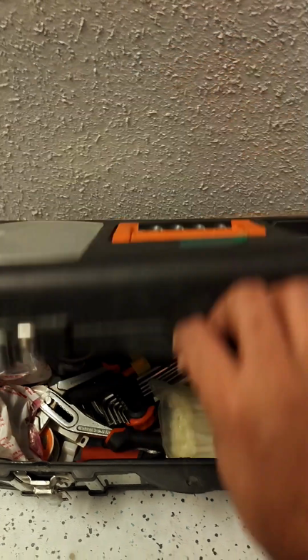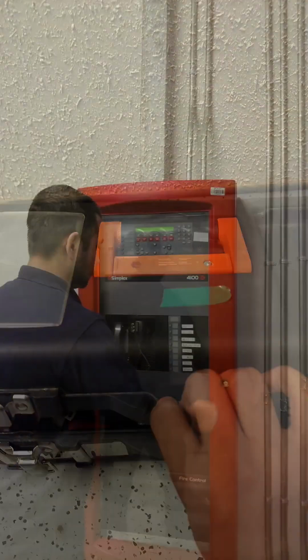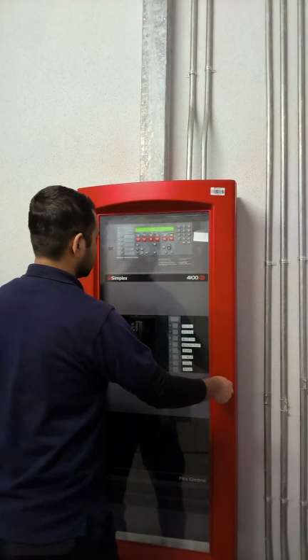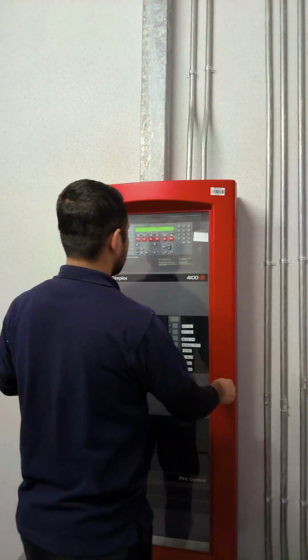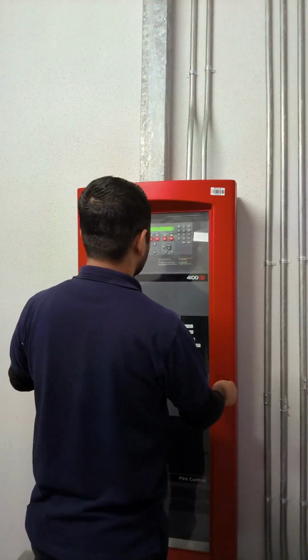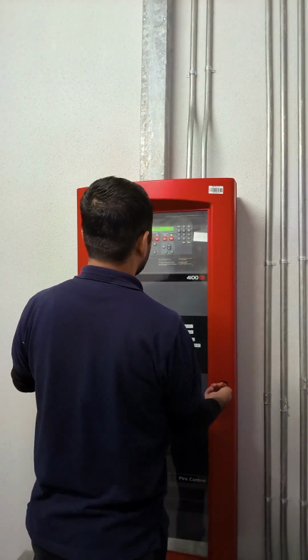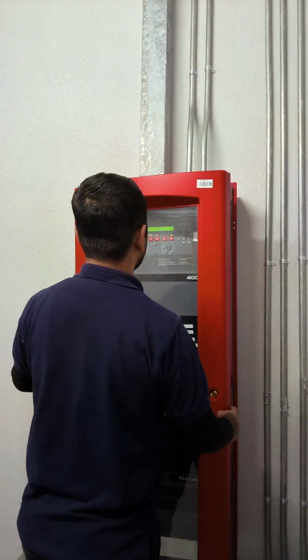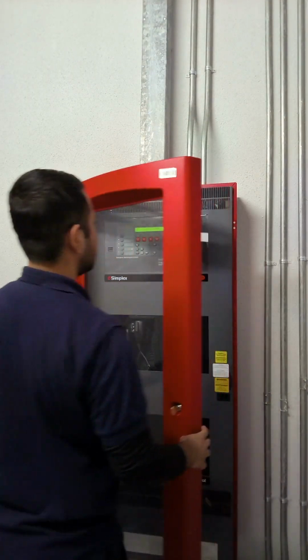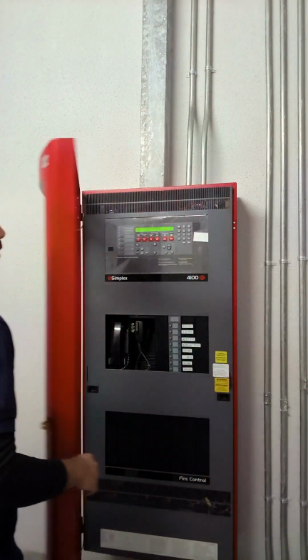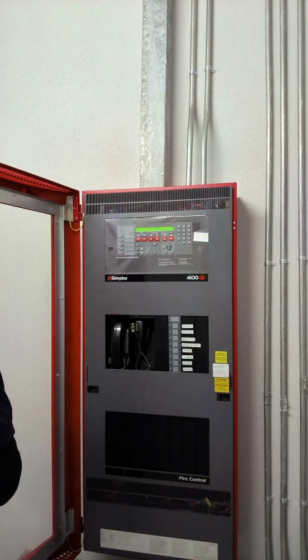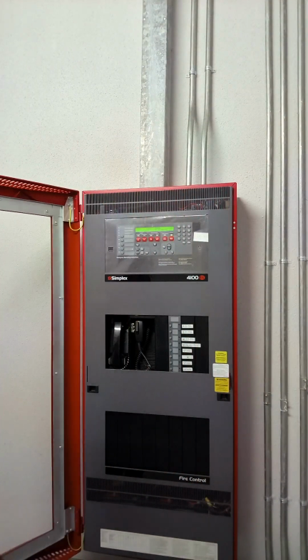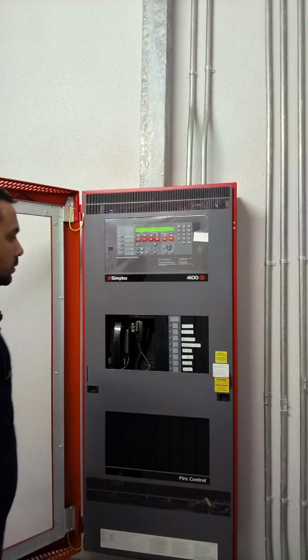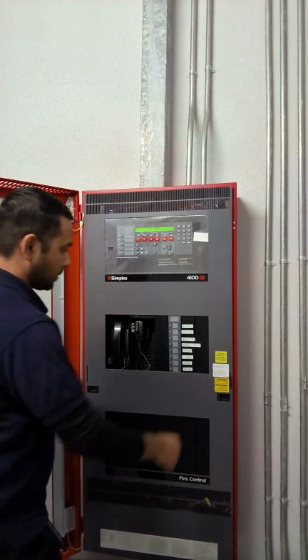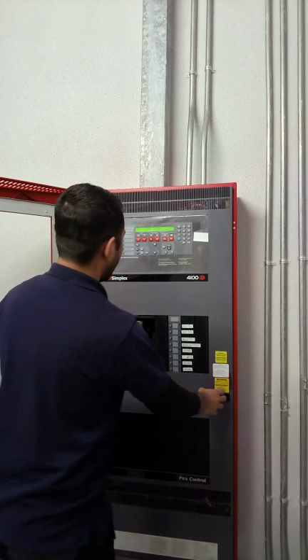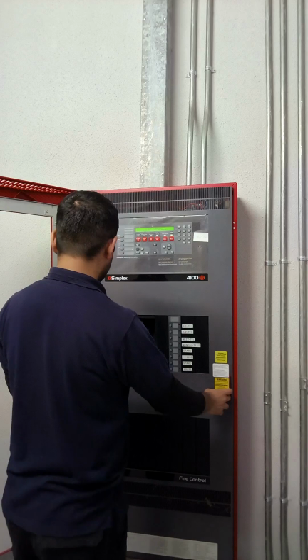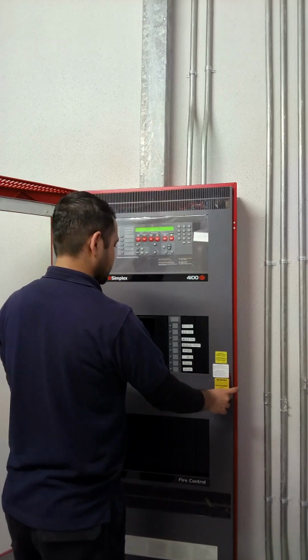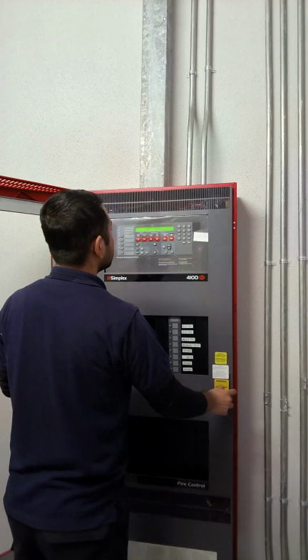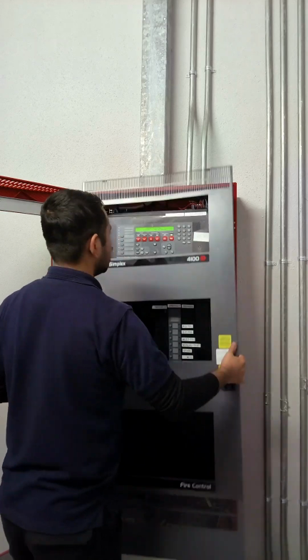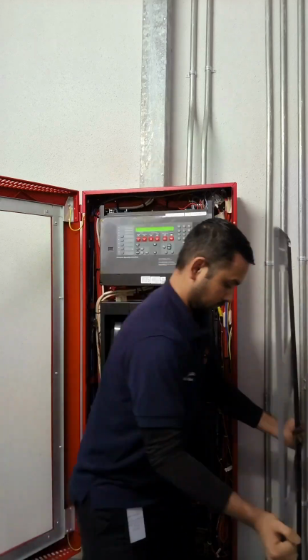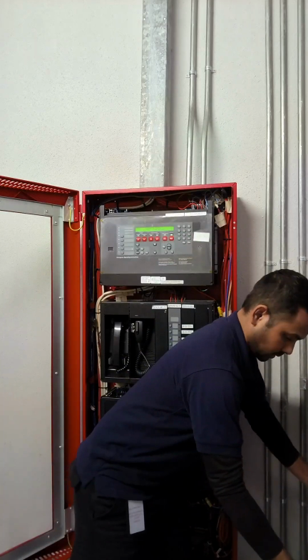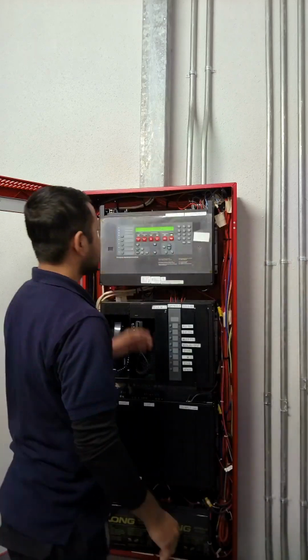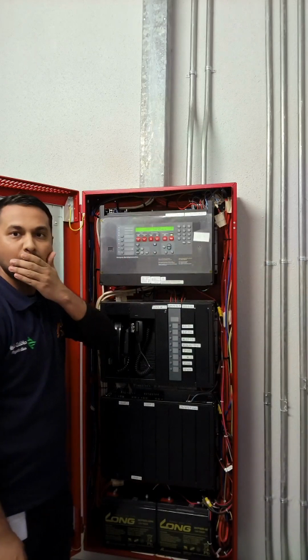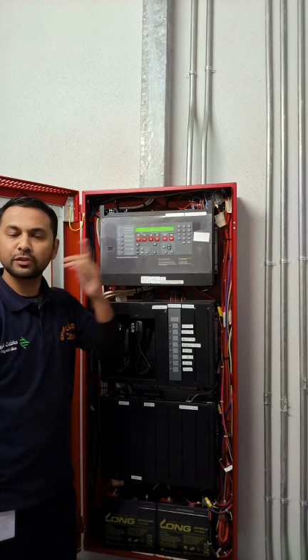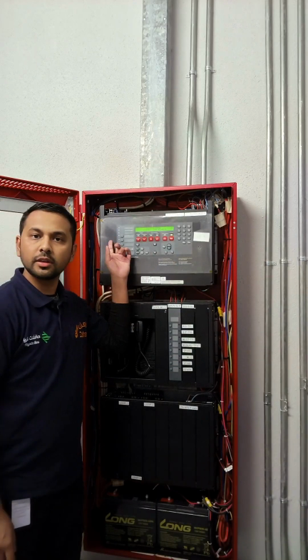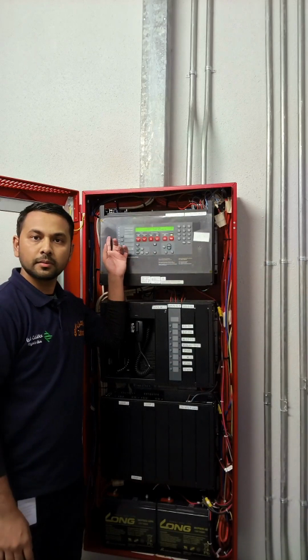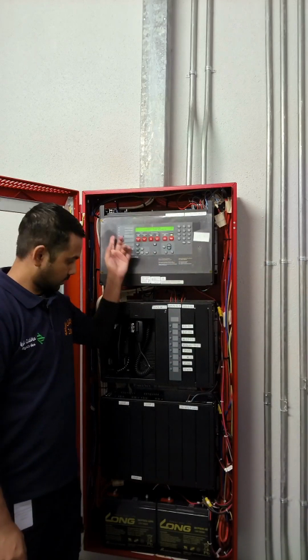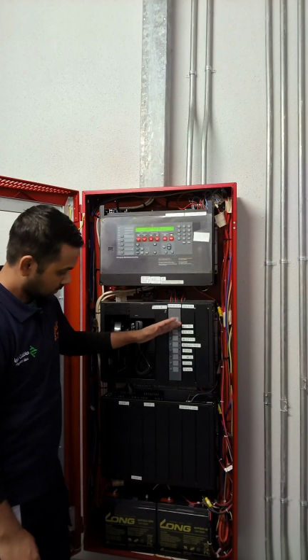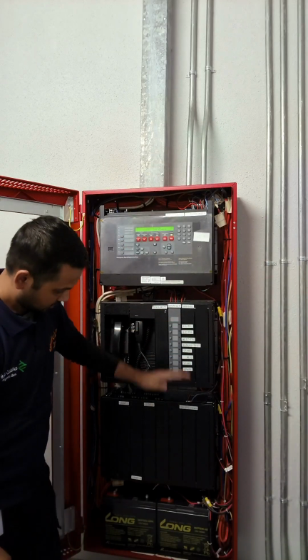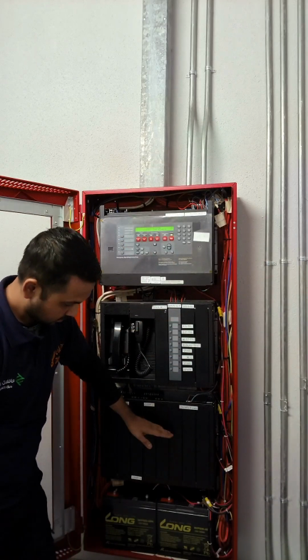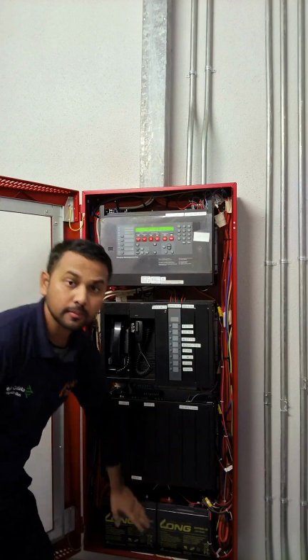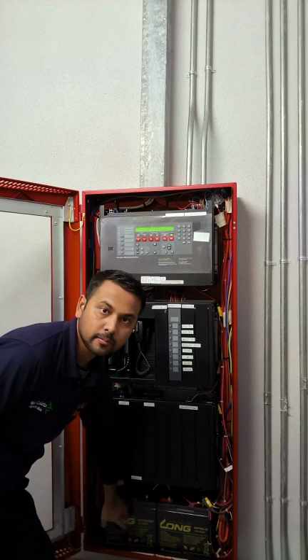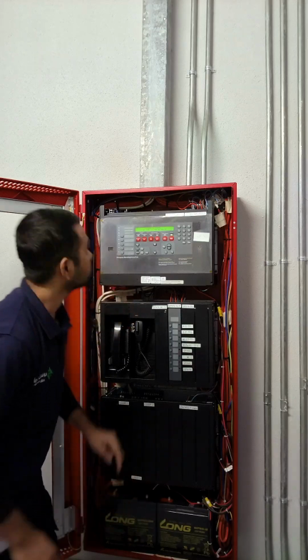We'll start by opening the panel first. You see that lock — open the first upper cover. This is the first way, second way, third way, and this is the battery area.